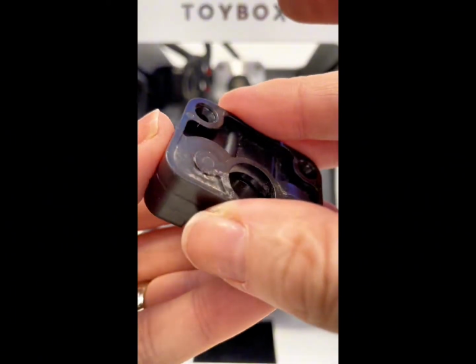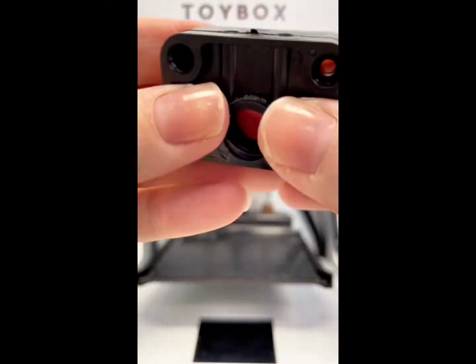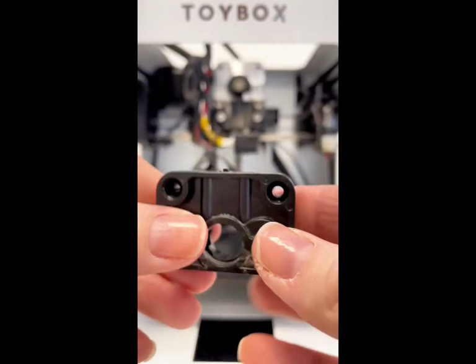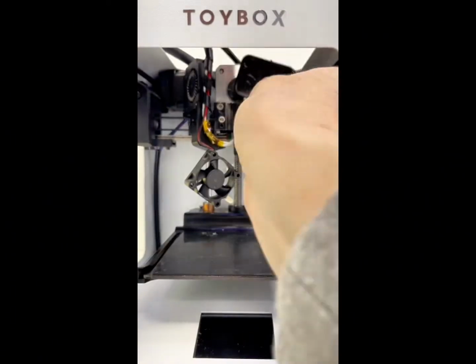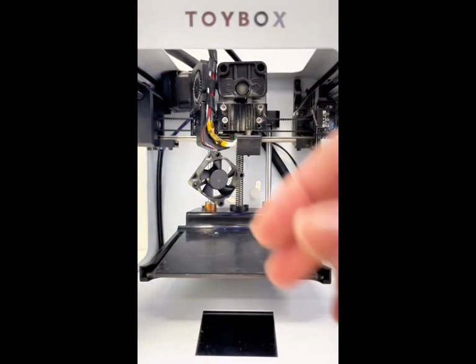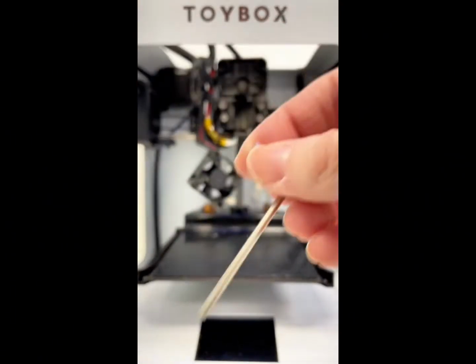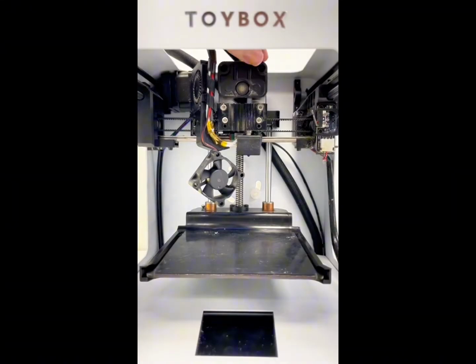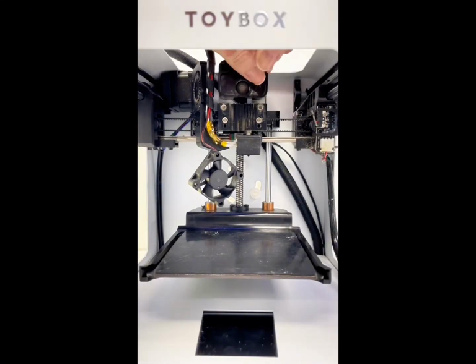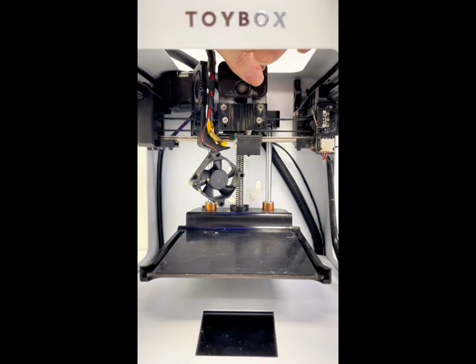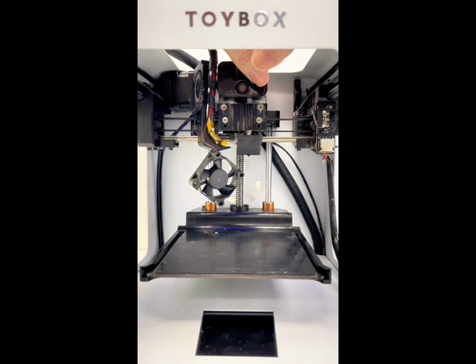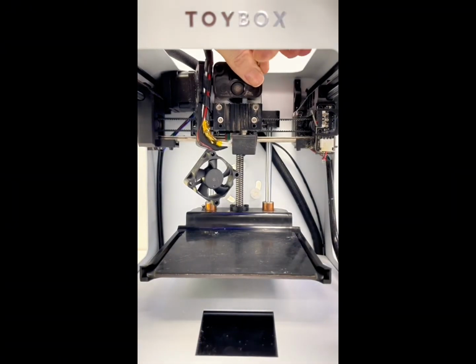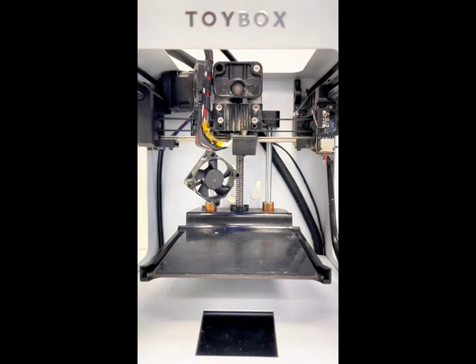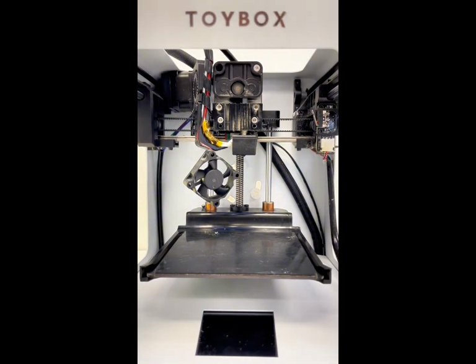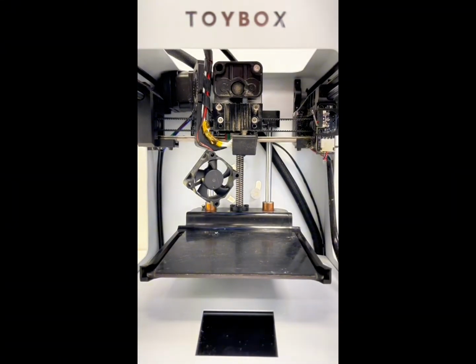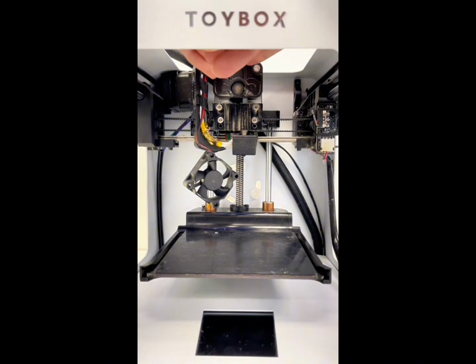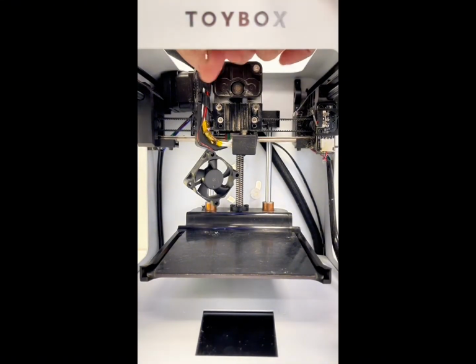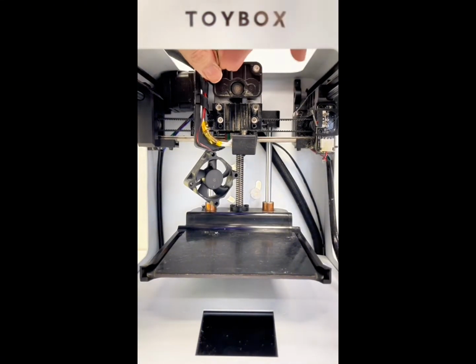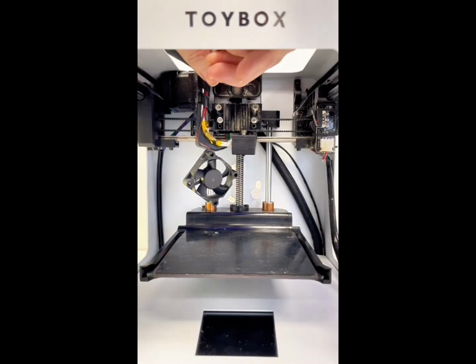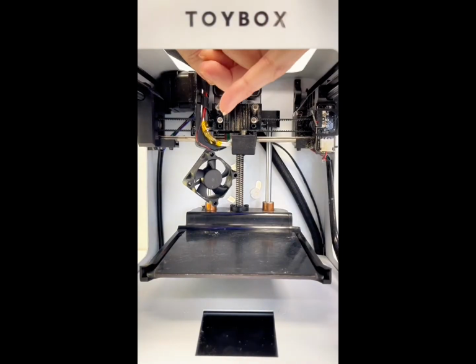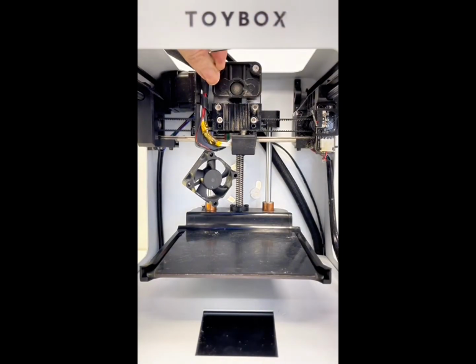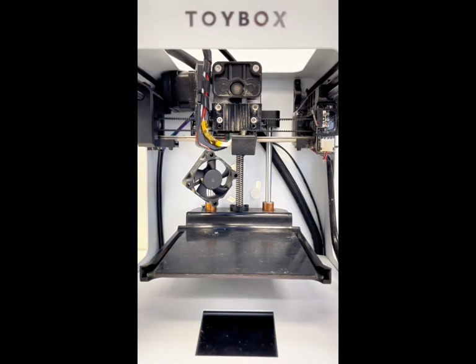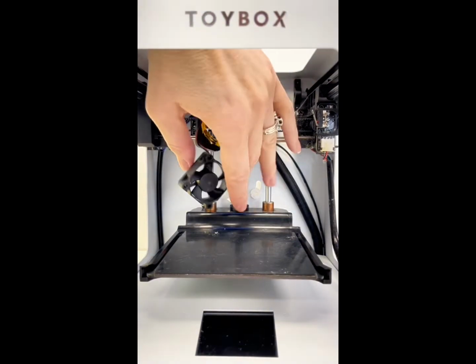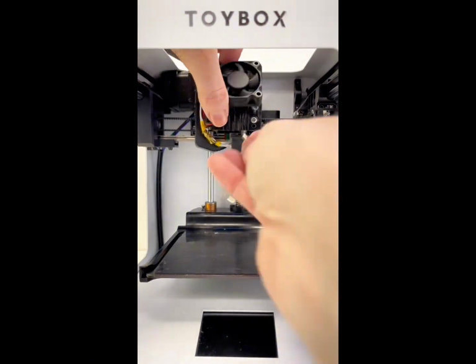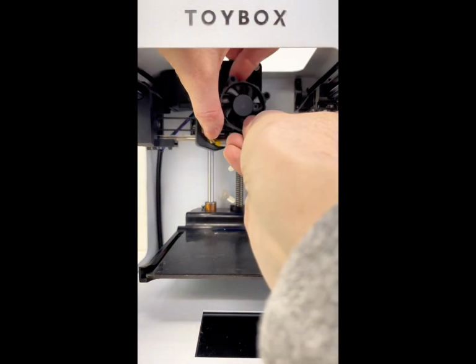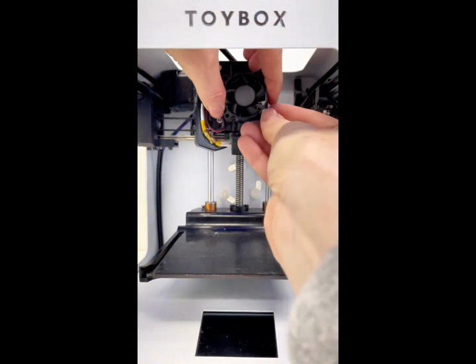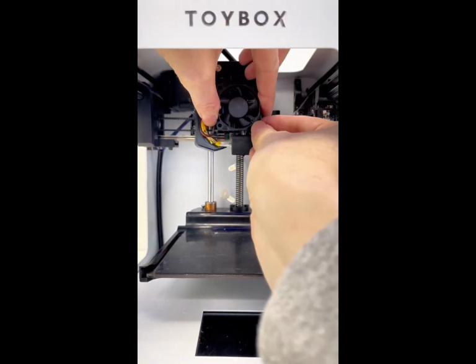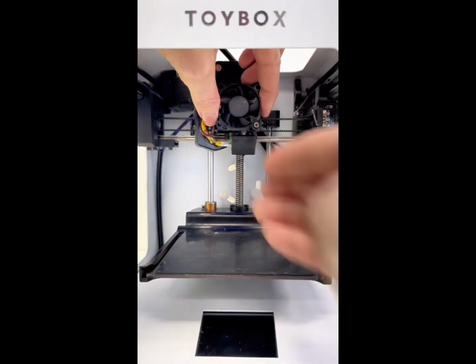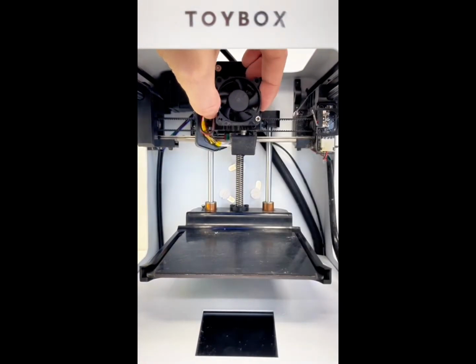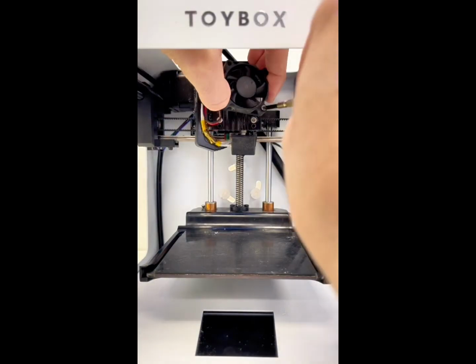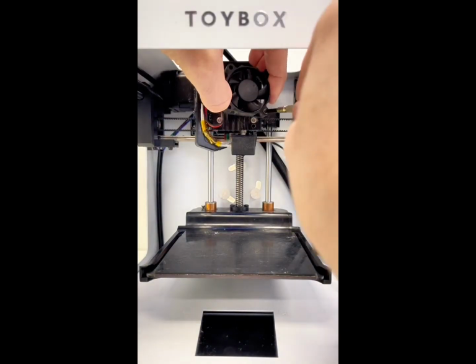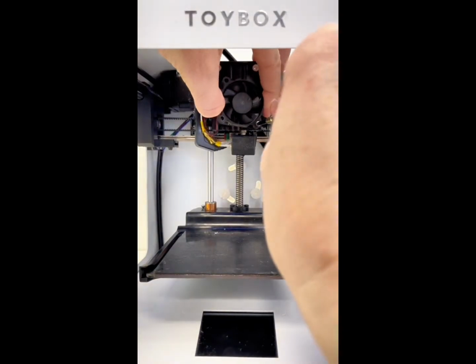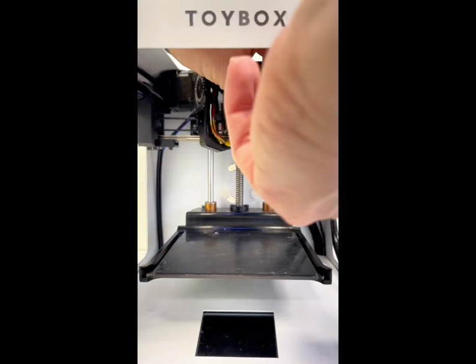Put it back. Put it back together. Screw your case back on. Grab your screwdriver and put your fan back. Remember, the wires should be in the bottom left corner.